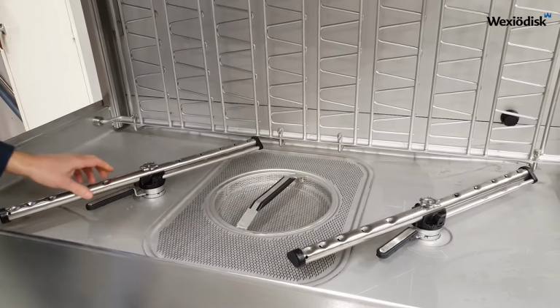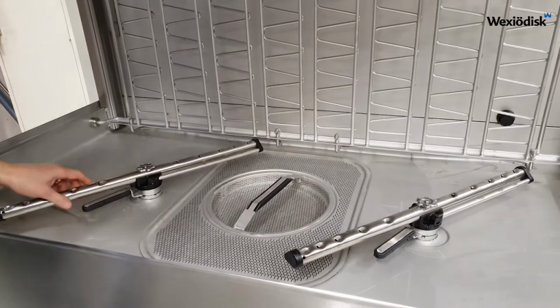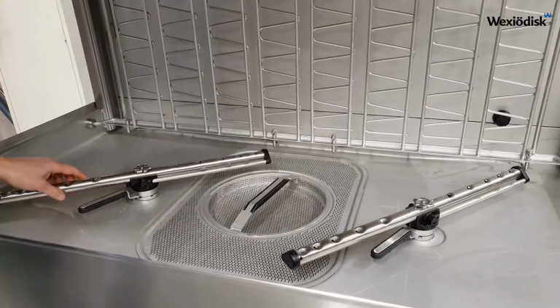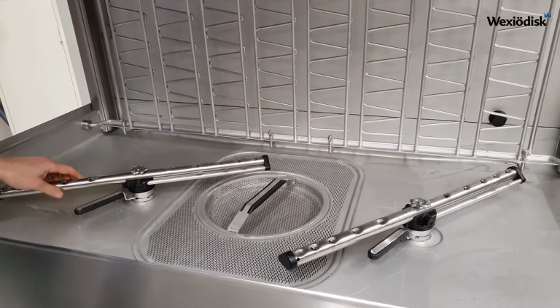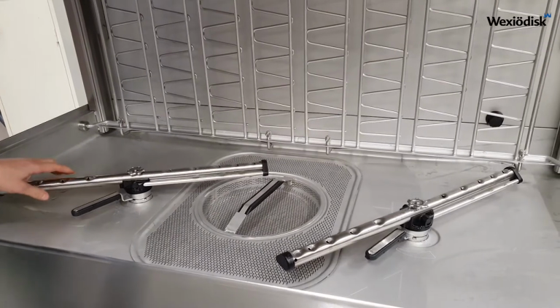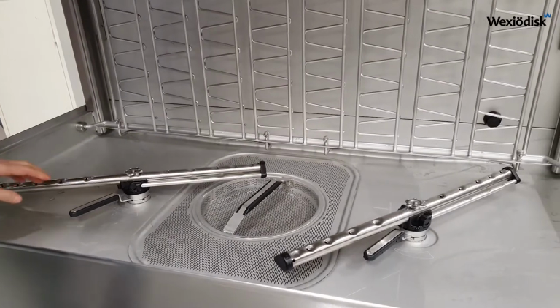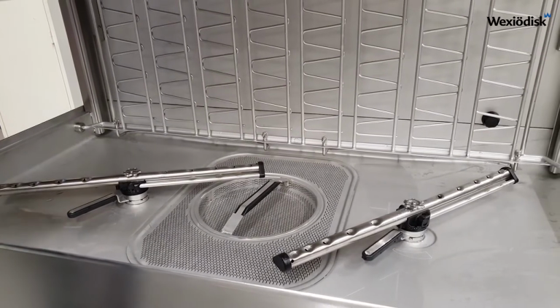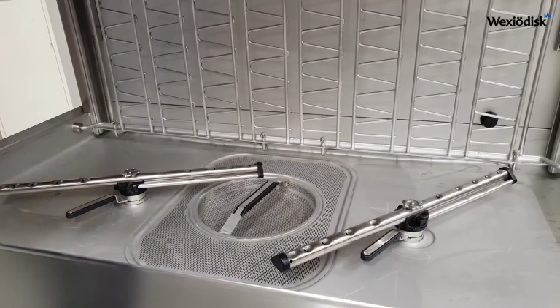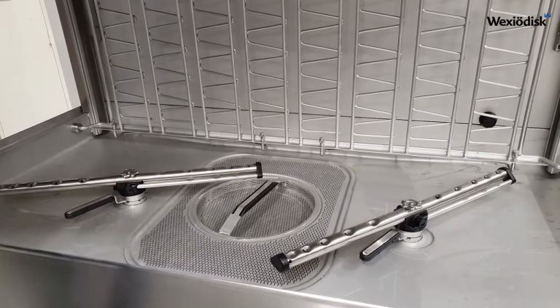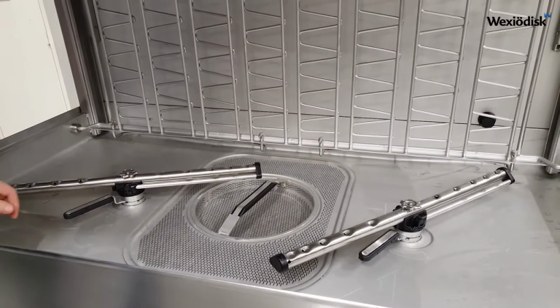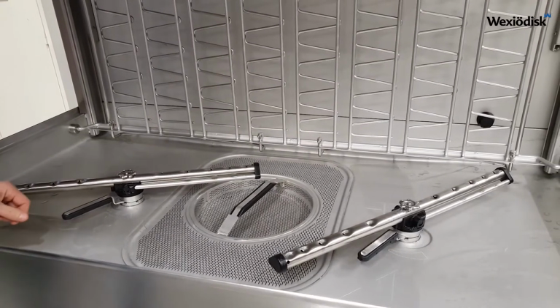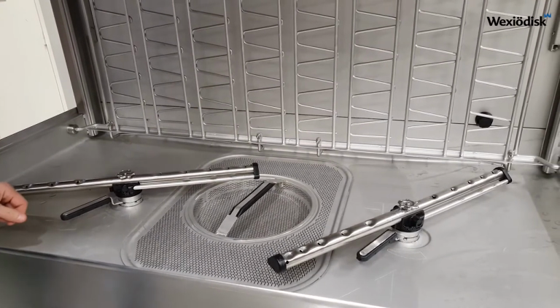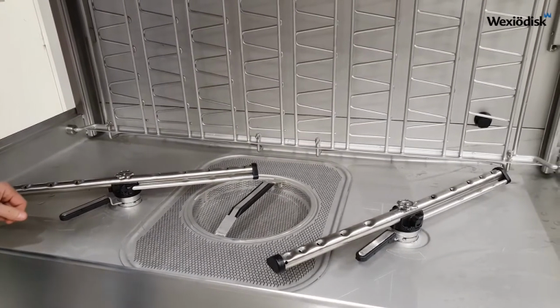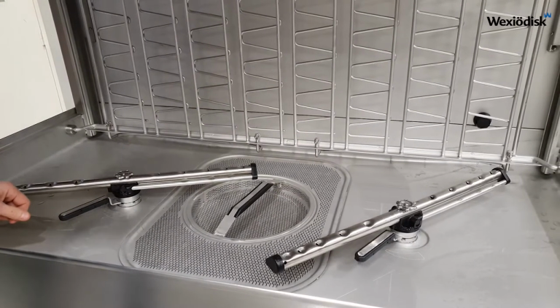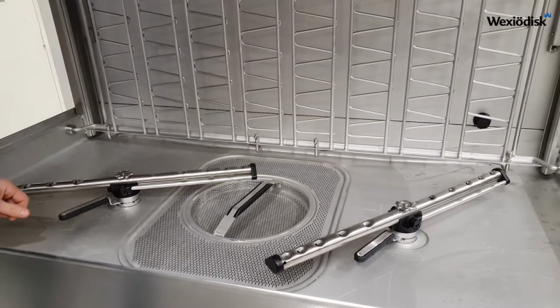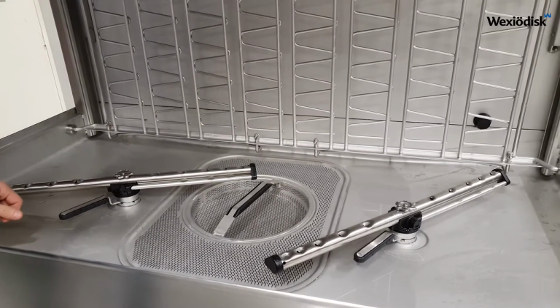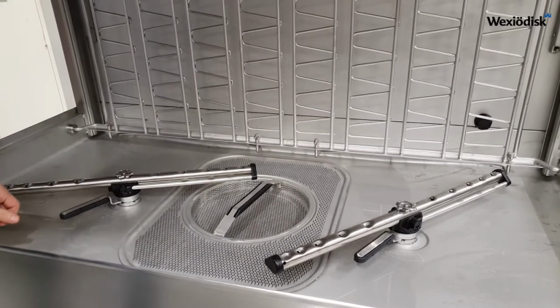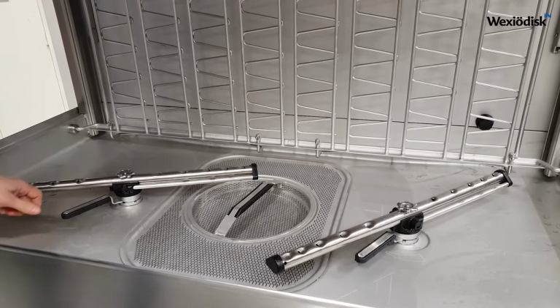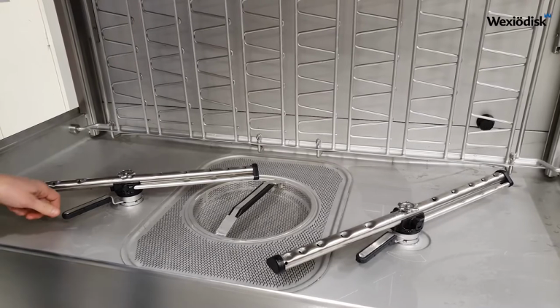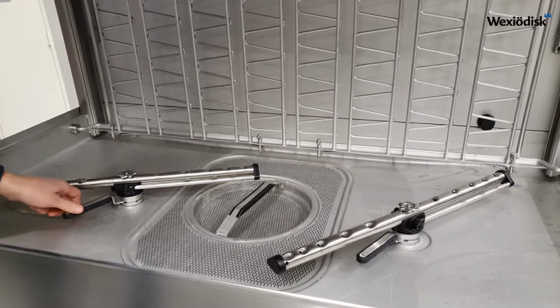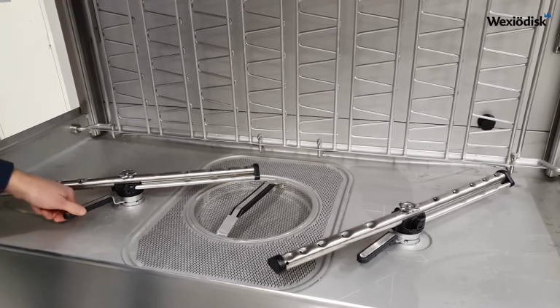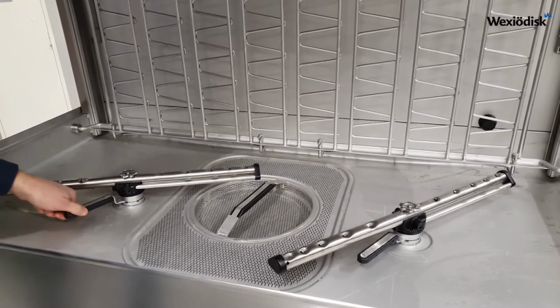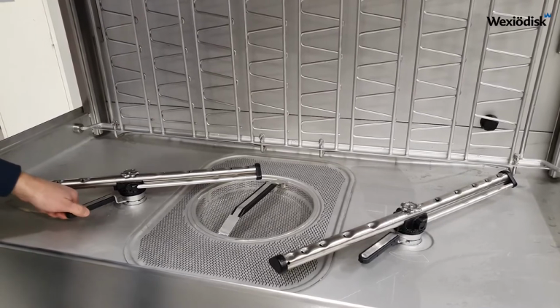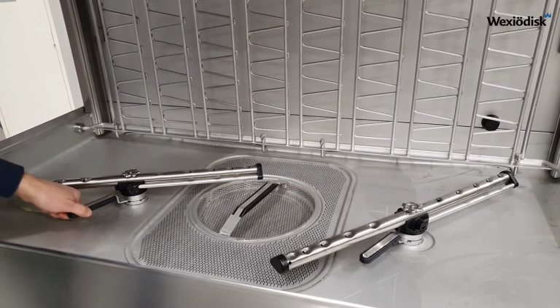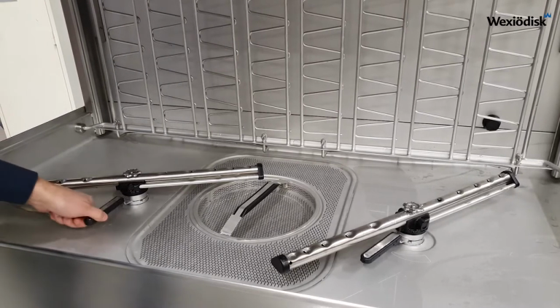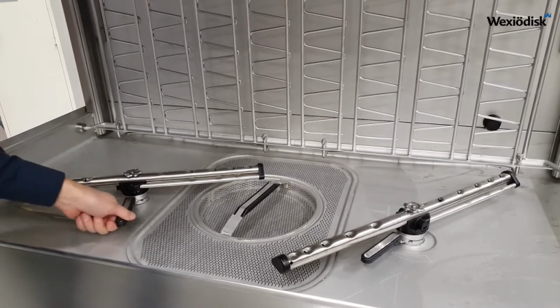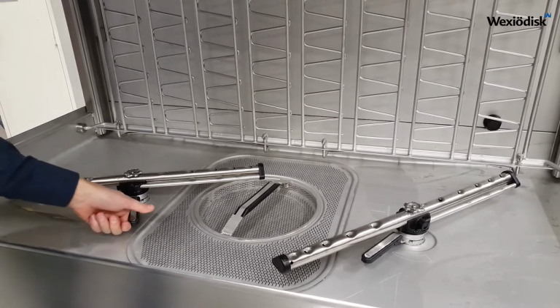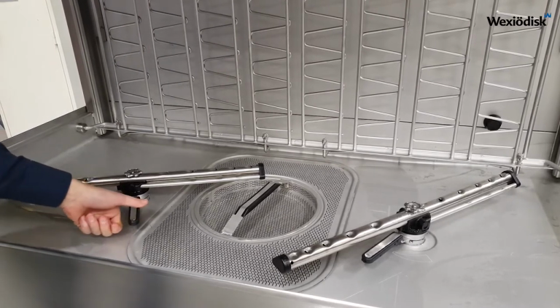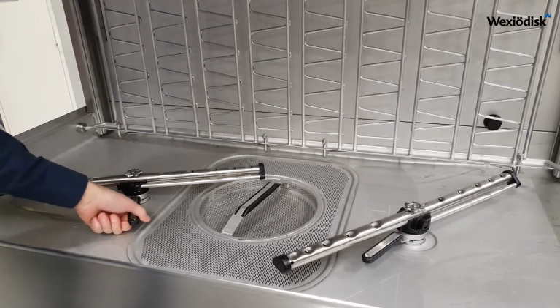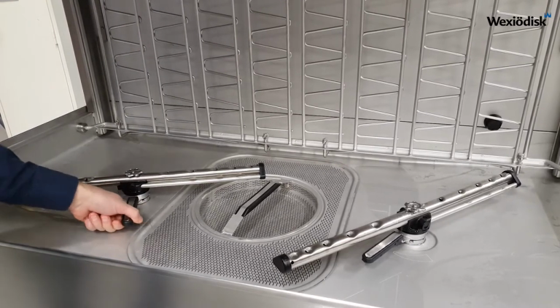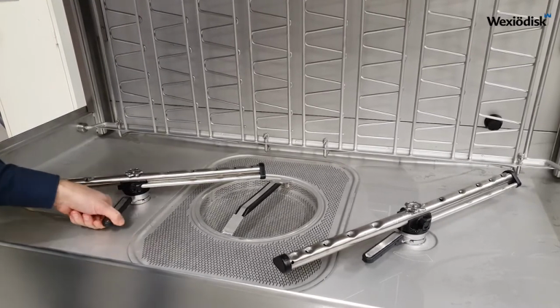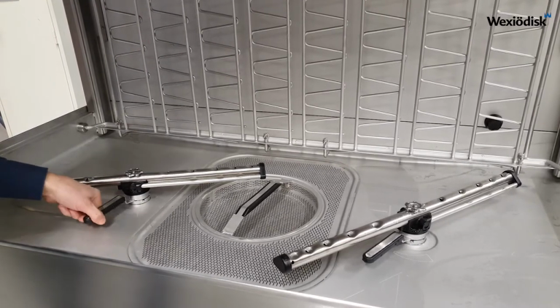The washing pressure can be individually adjusted for each washing zone by a simple turn of this handle.